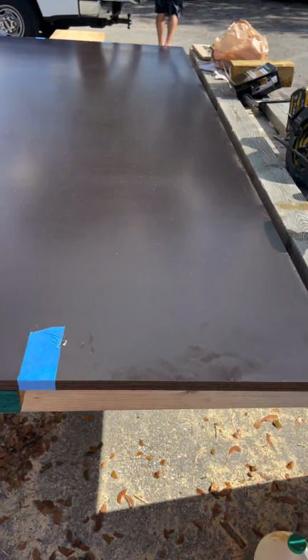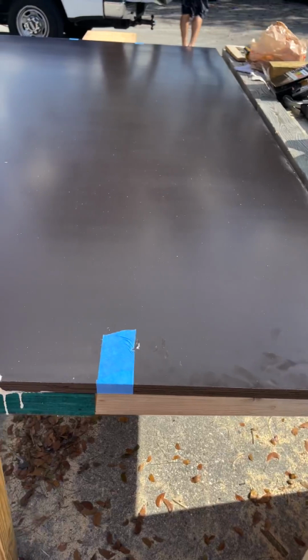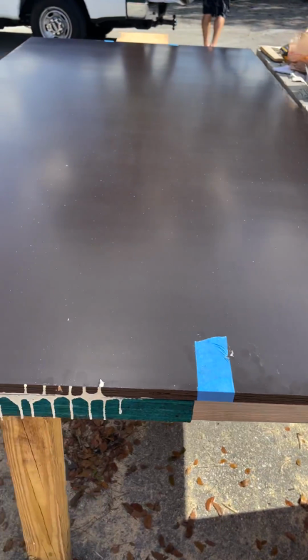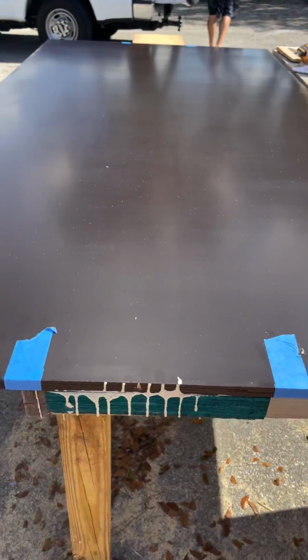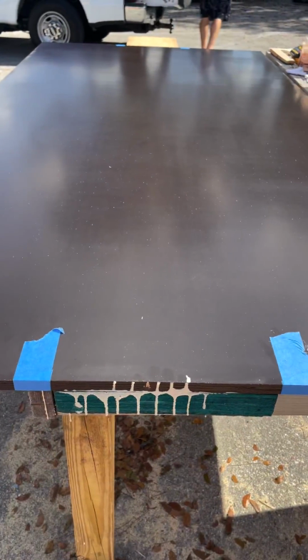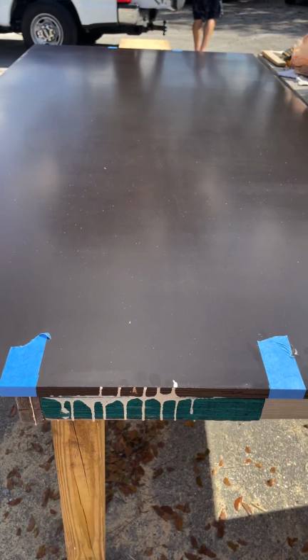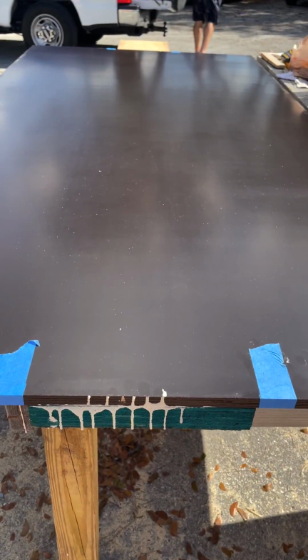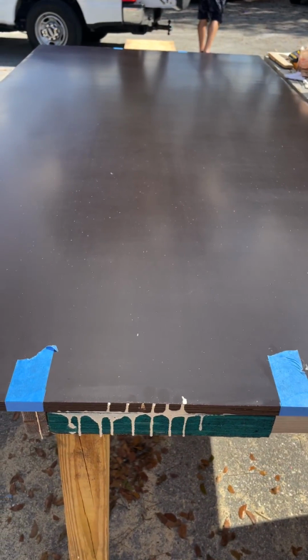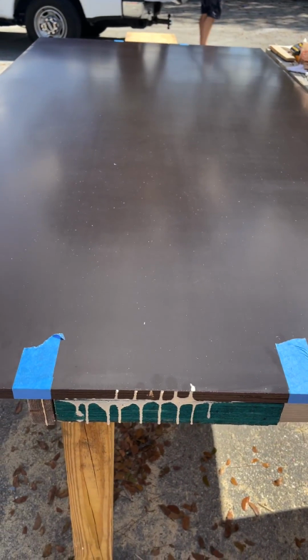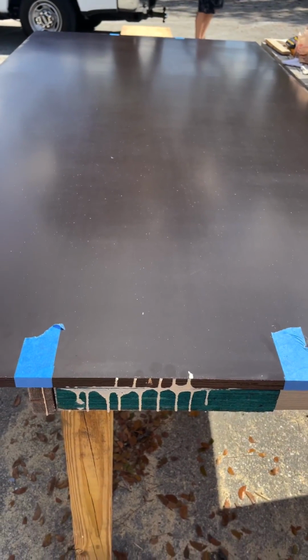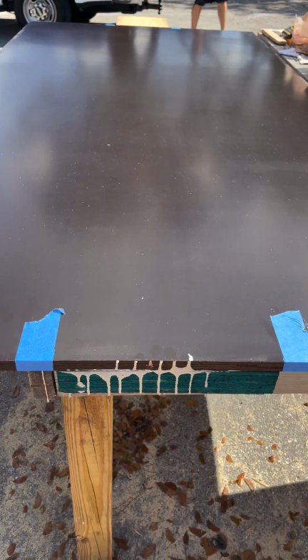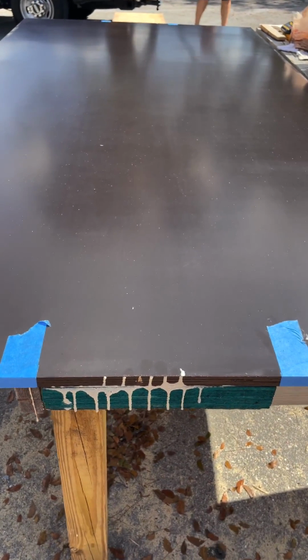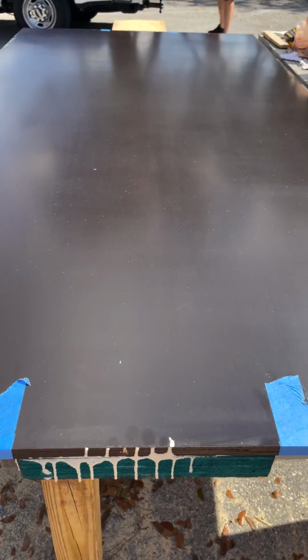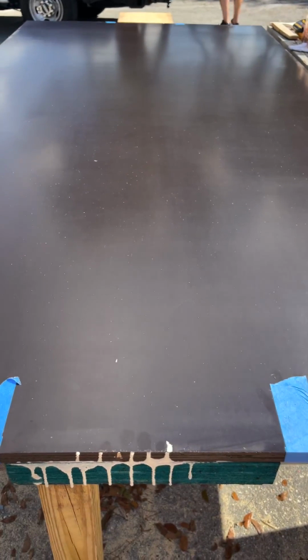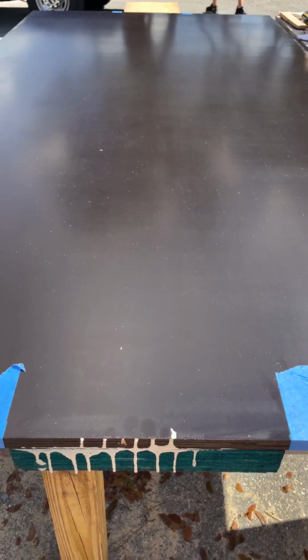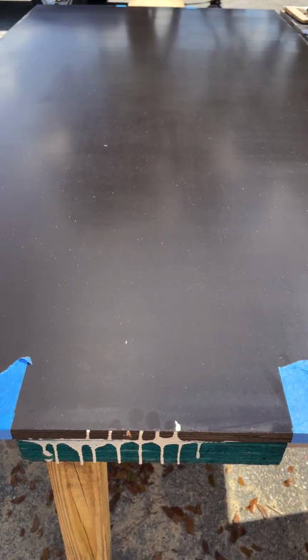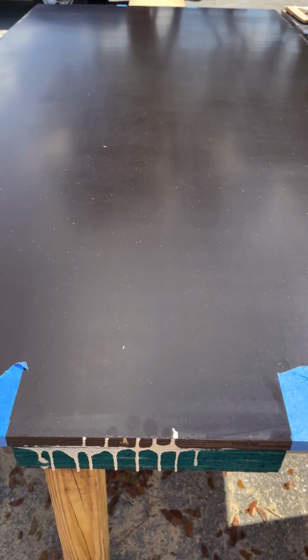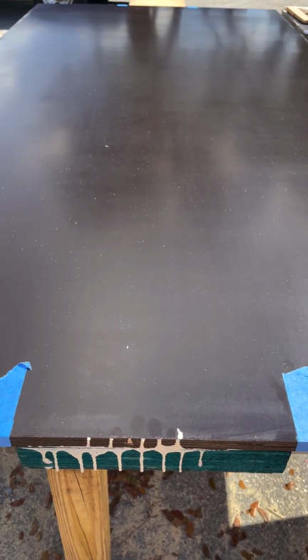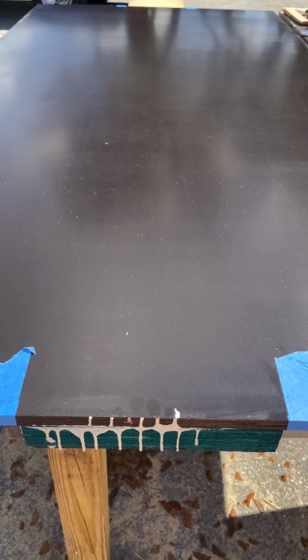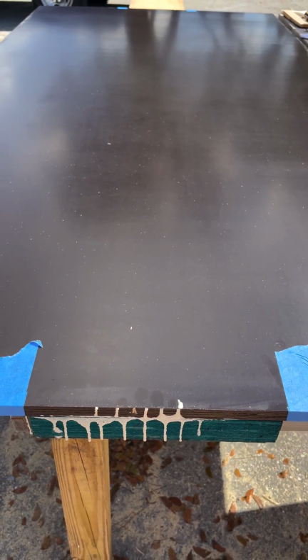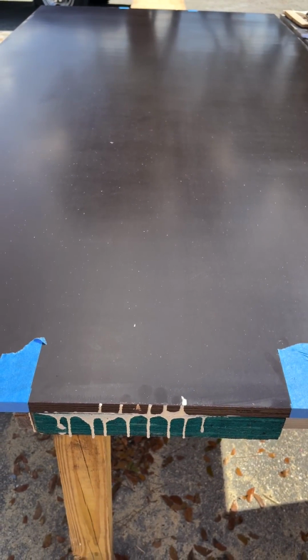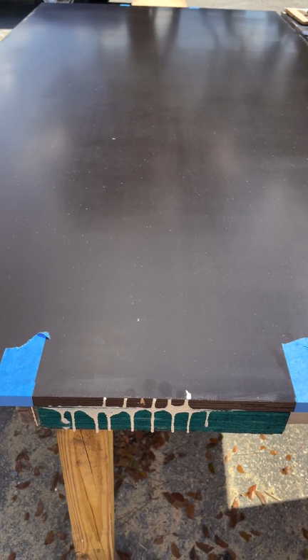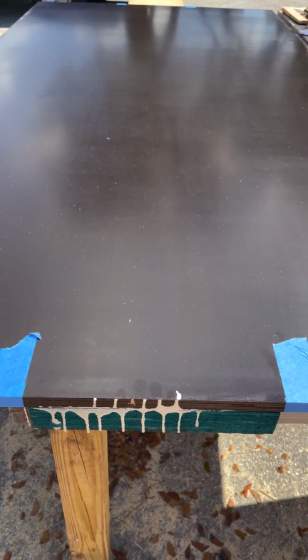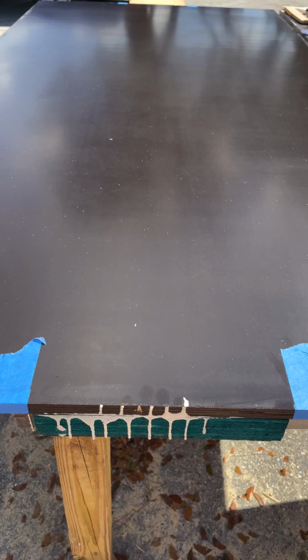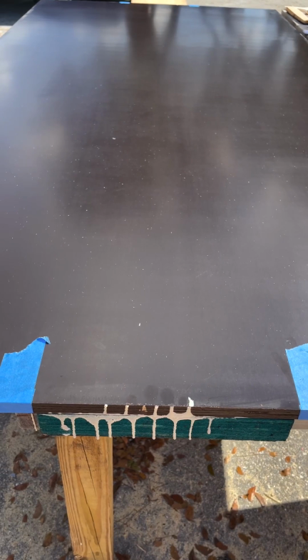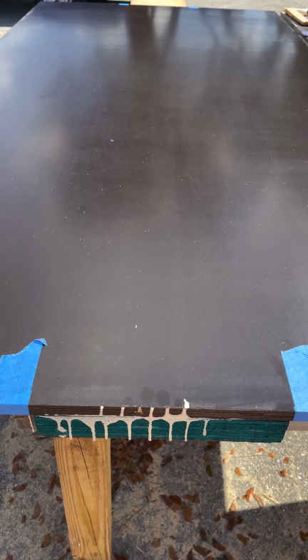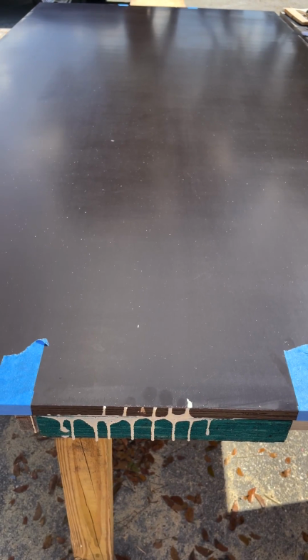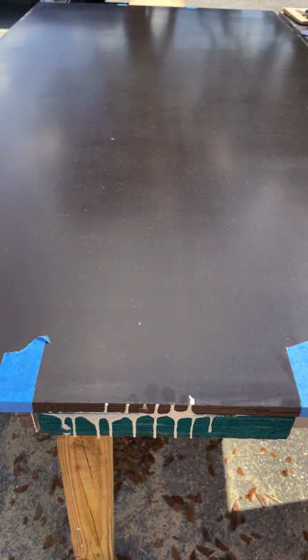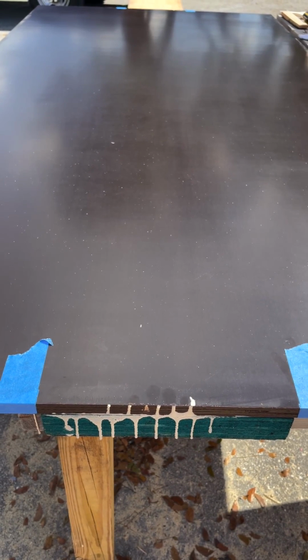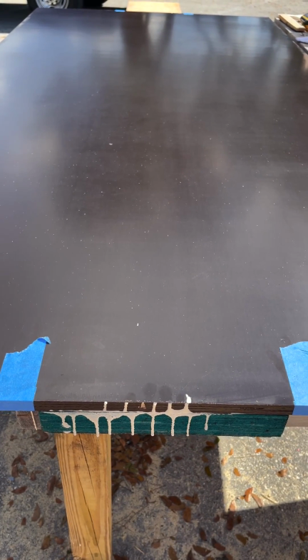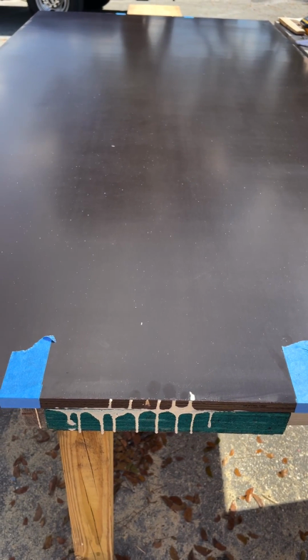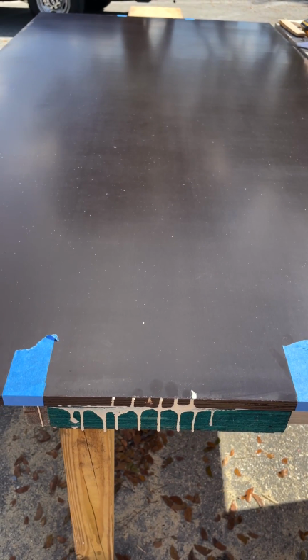We're going to show you the screwing pattern. There are 26 screws going into the backside of this. It doesn't add strength to the board or system itself, but it allows the adhesive to bond — nice tight seals.